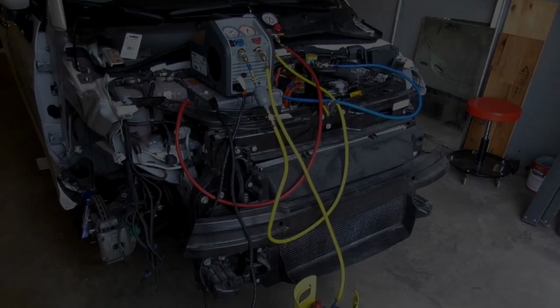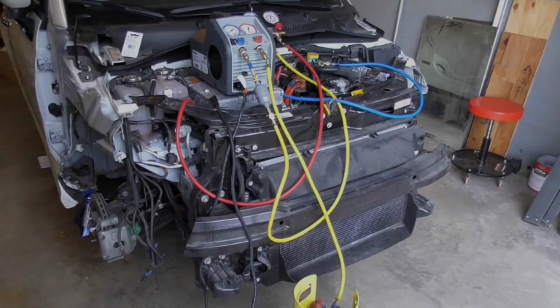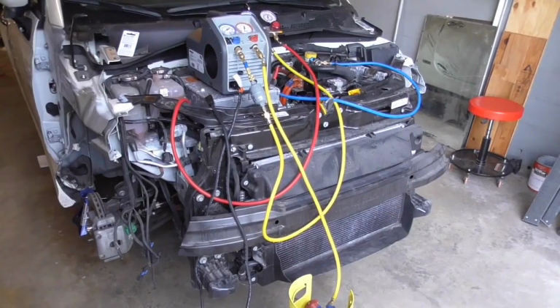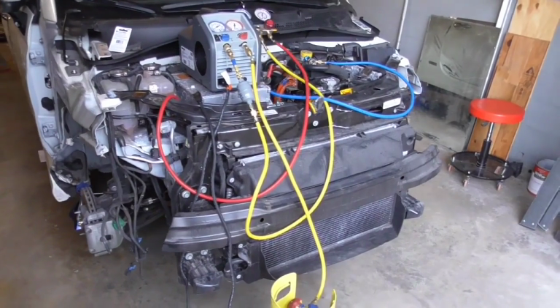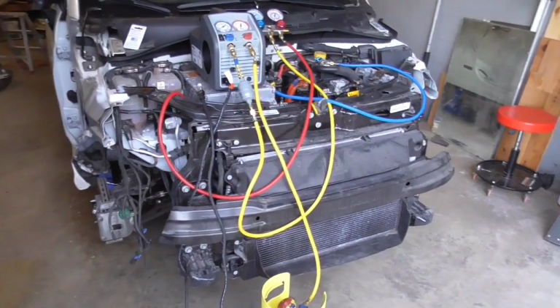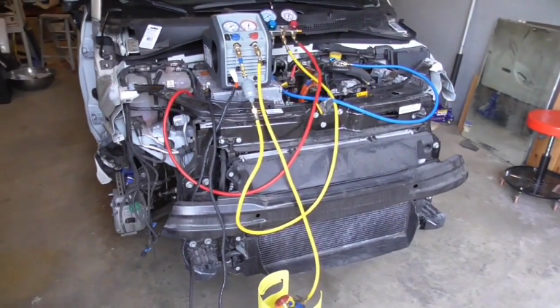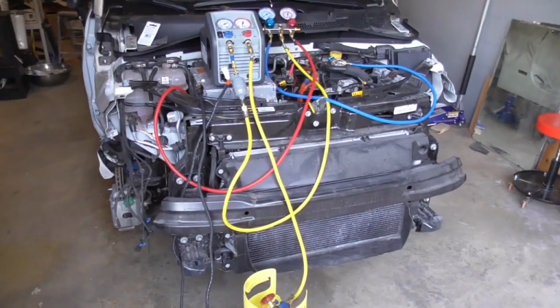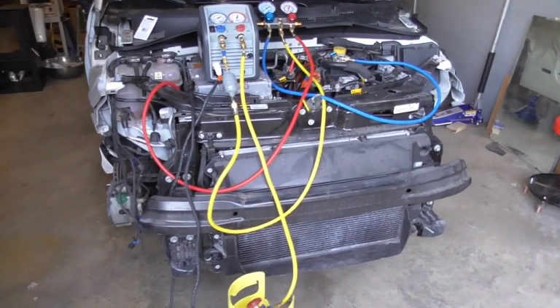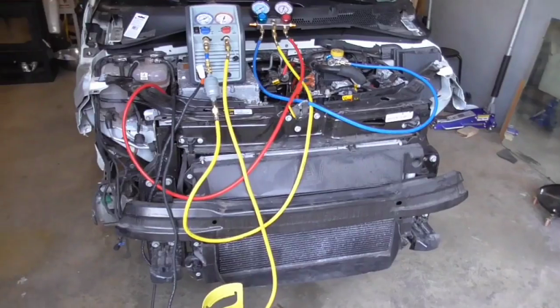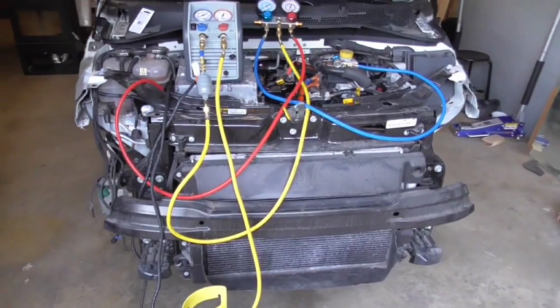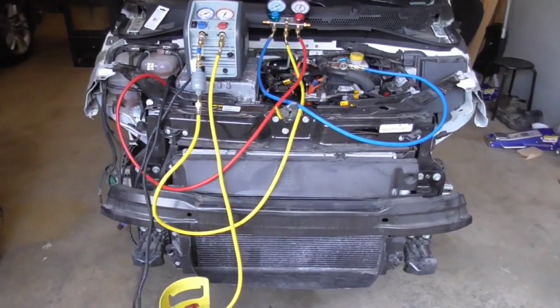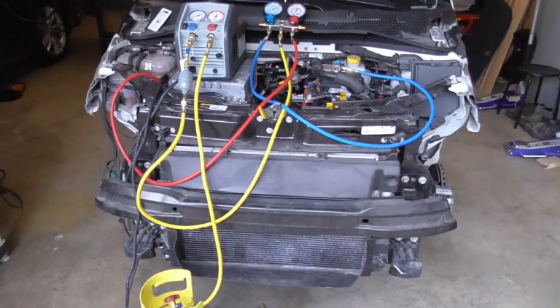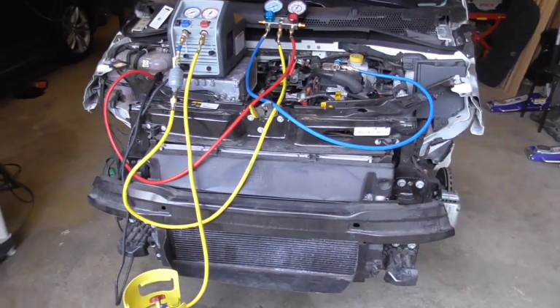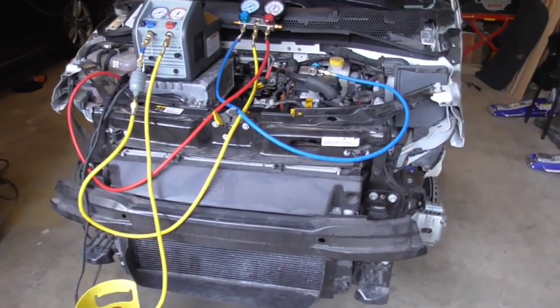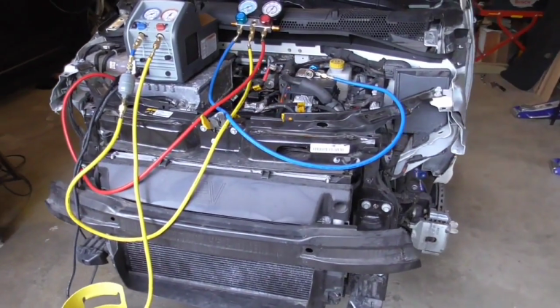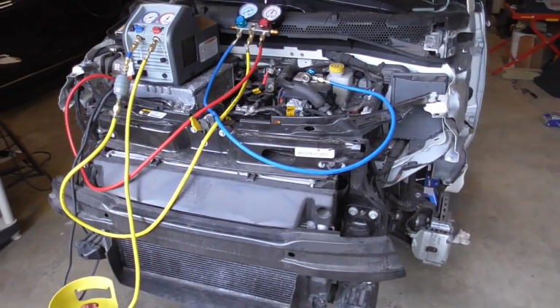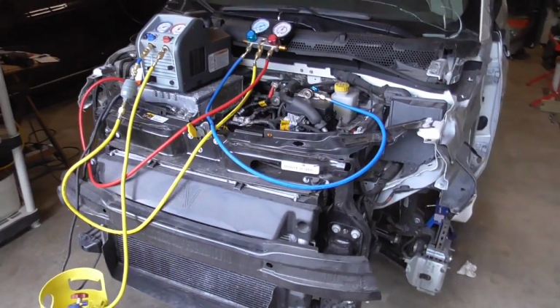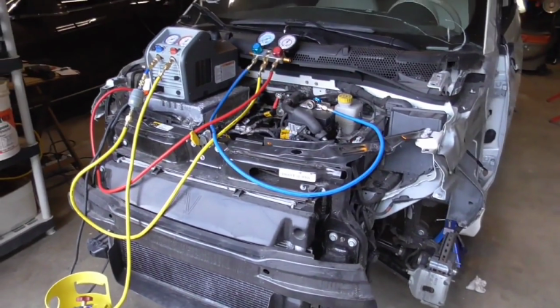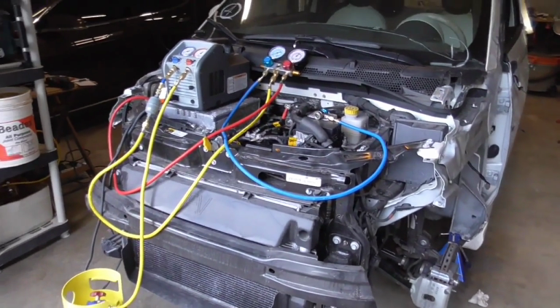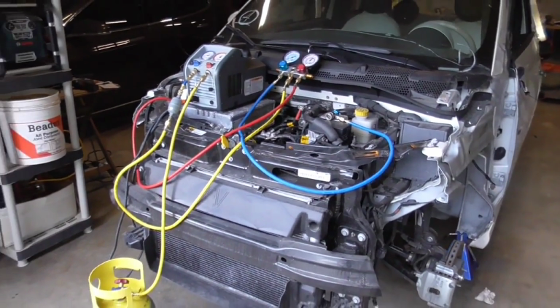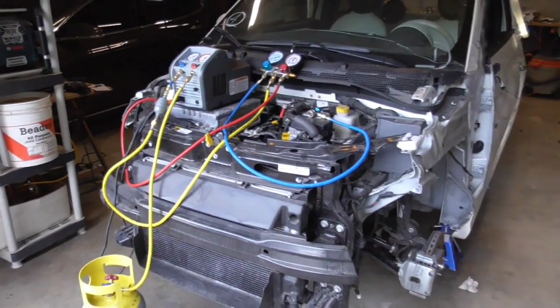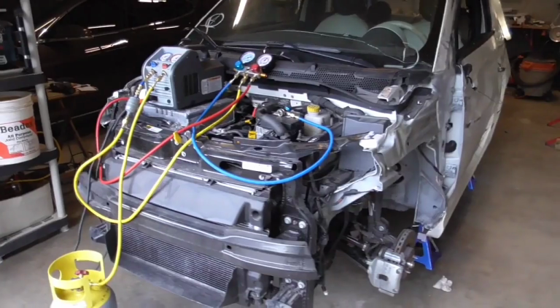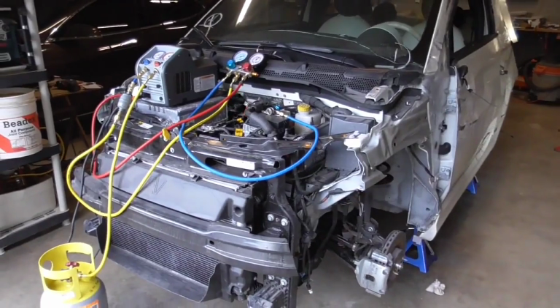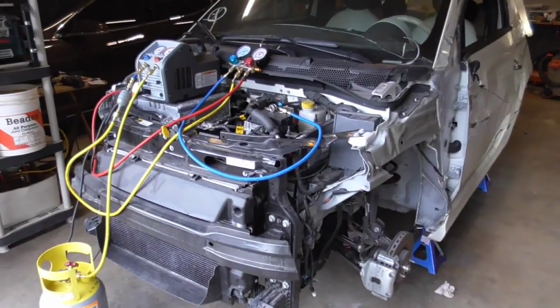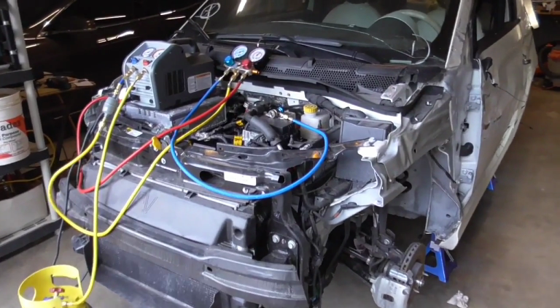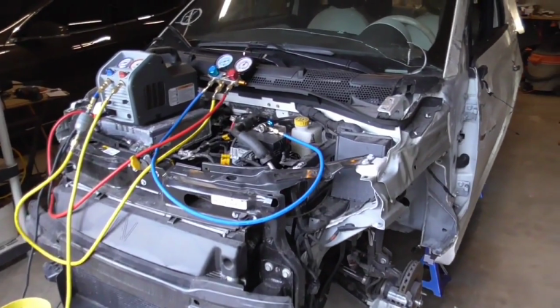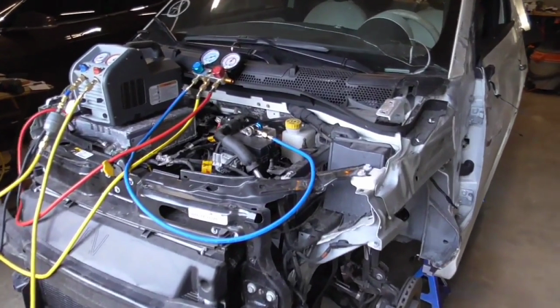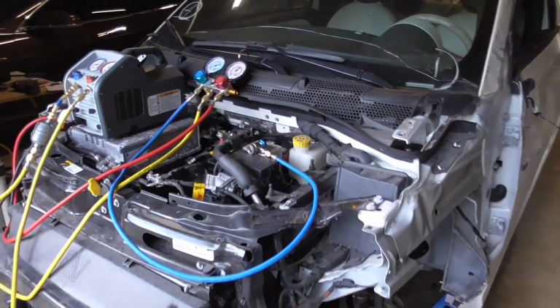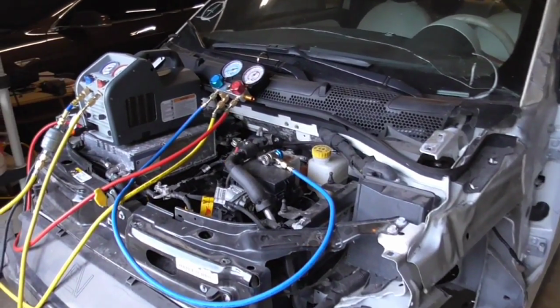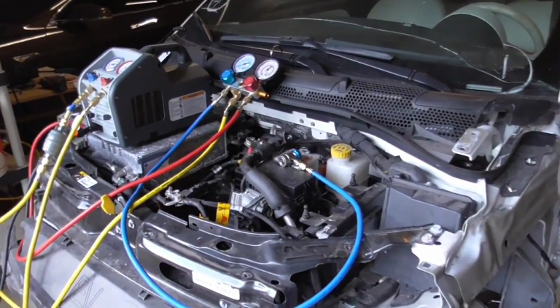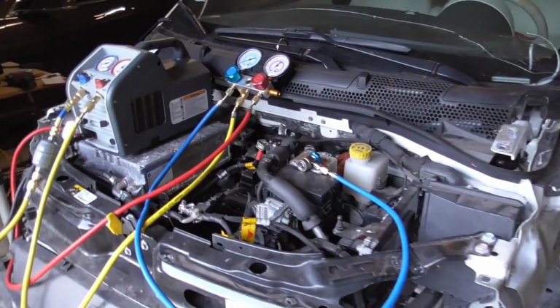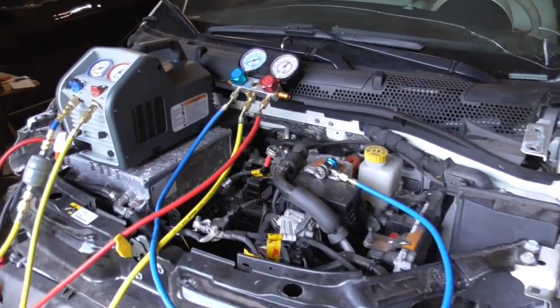Hi, this is John with The Evolving World. Today I'm doing a quick video on how to recover Freon R134A out of a modern automobile. It's a pretty simple process and I thought I'd just do a quick video on it.